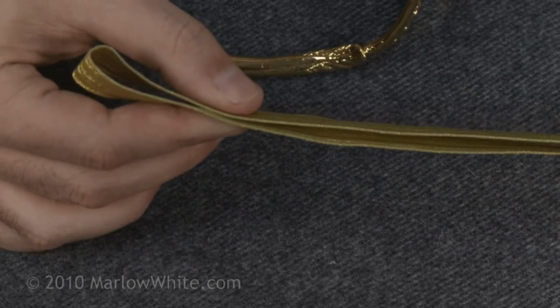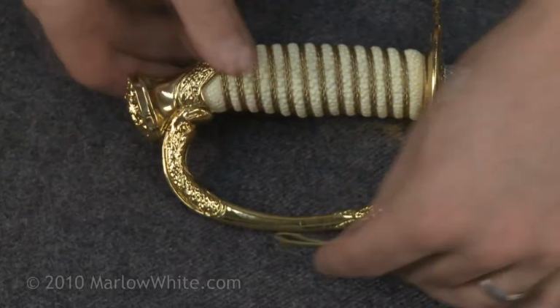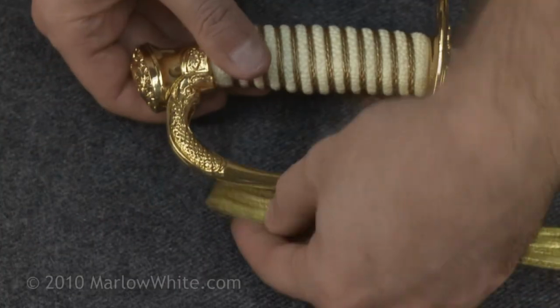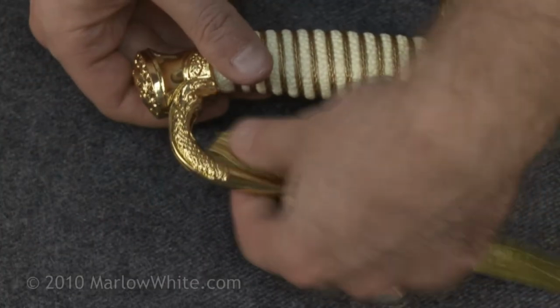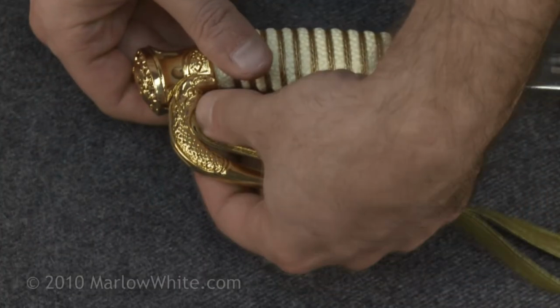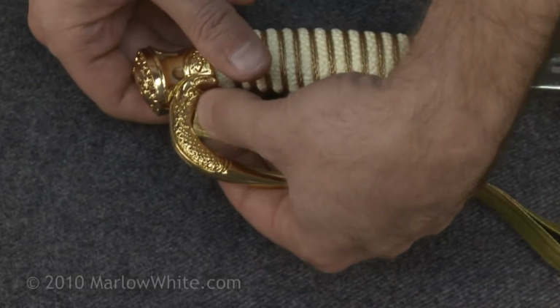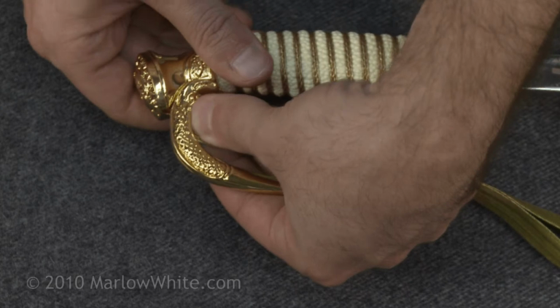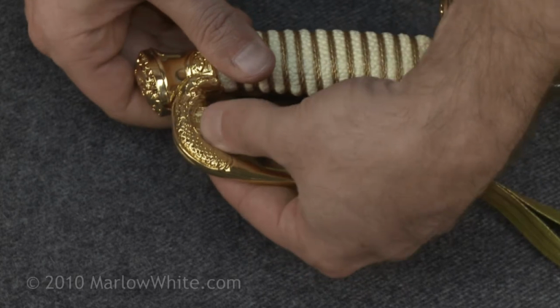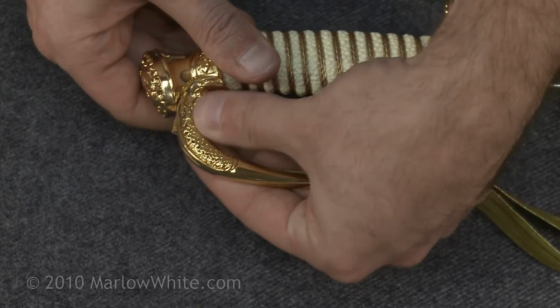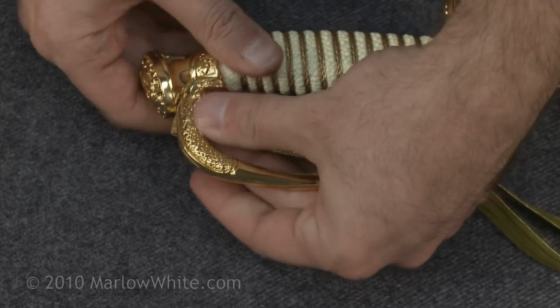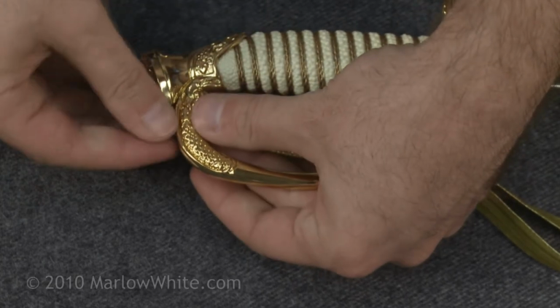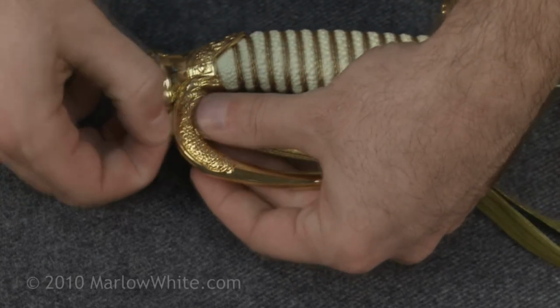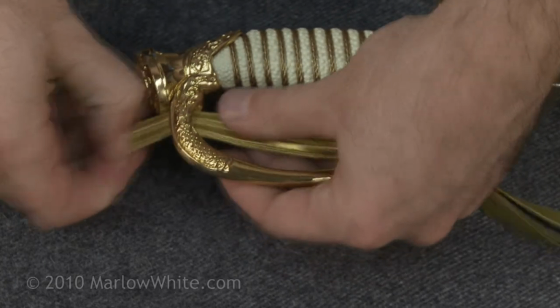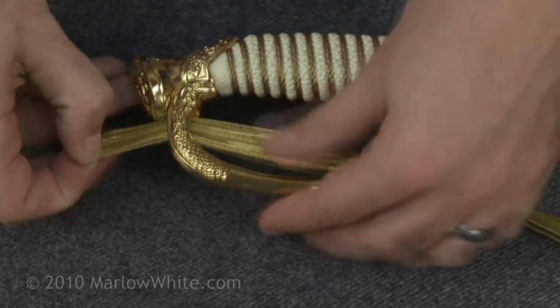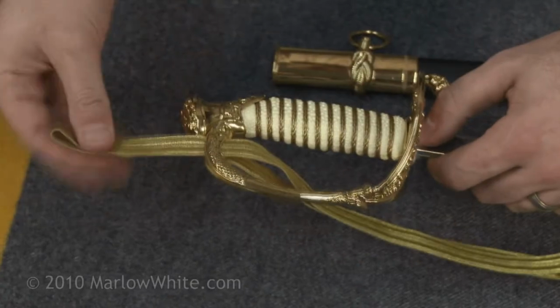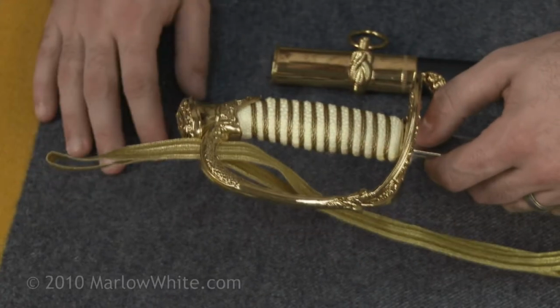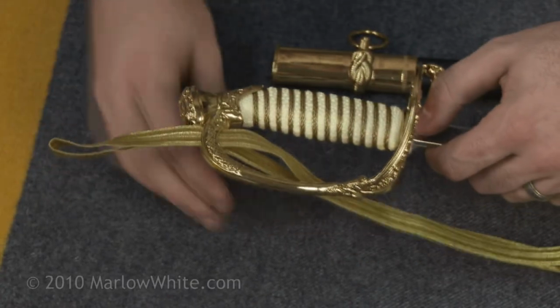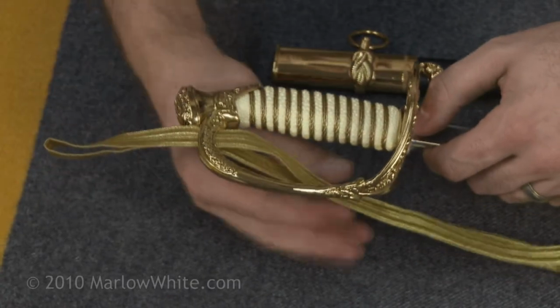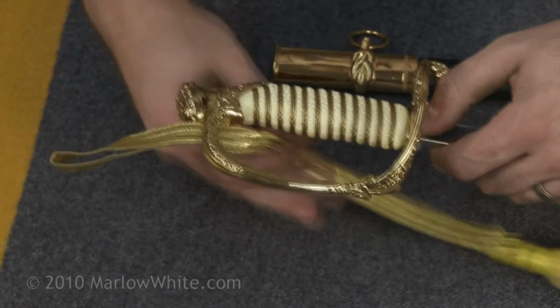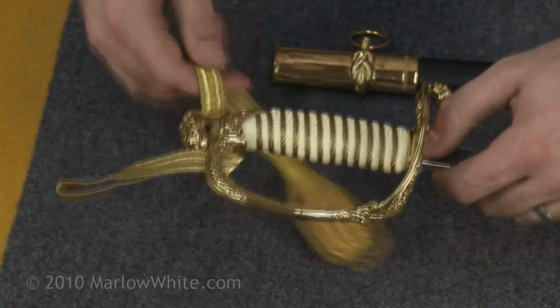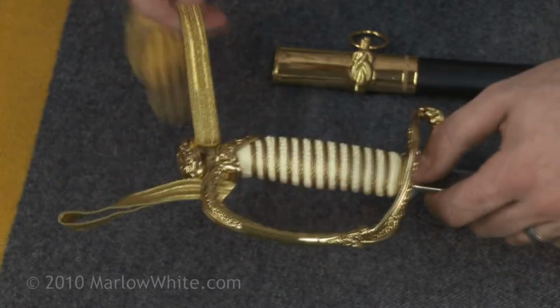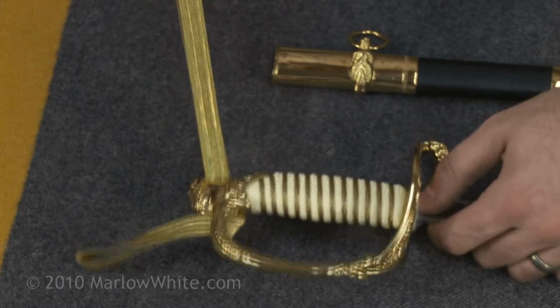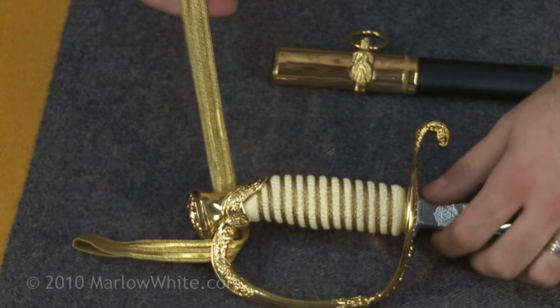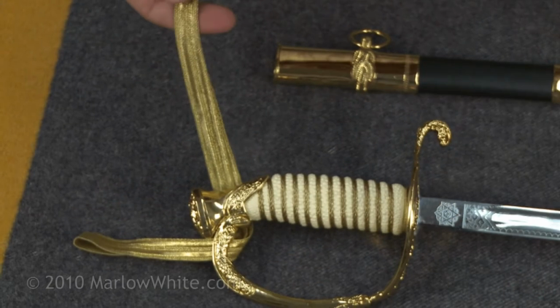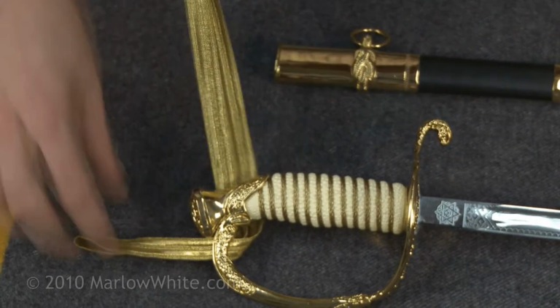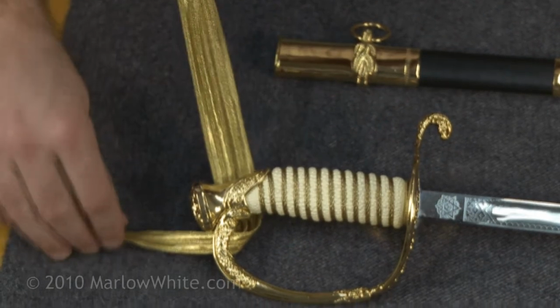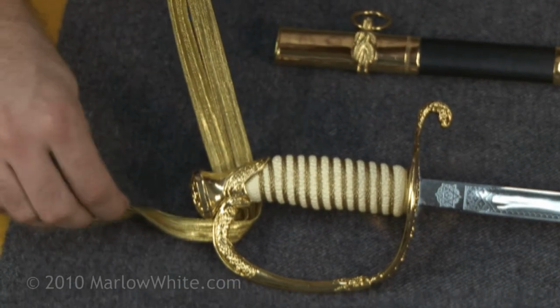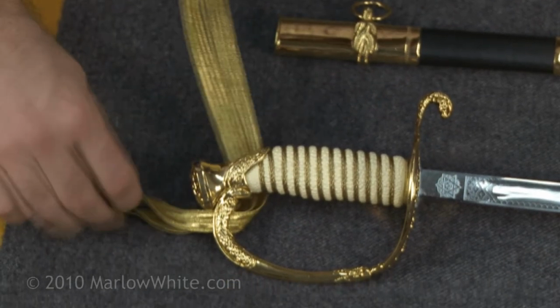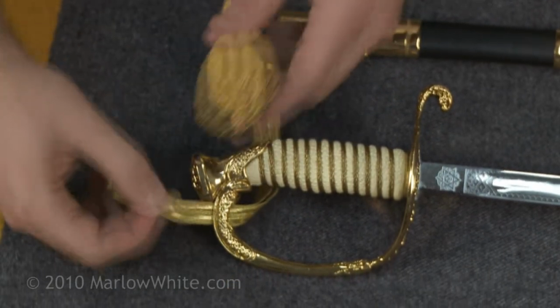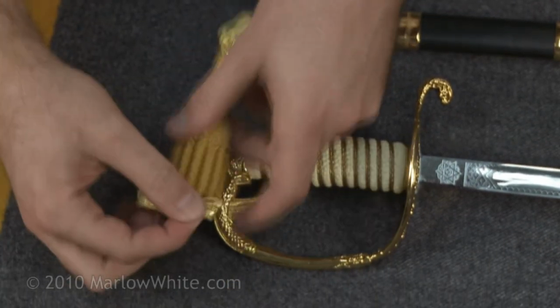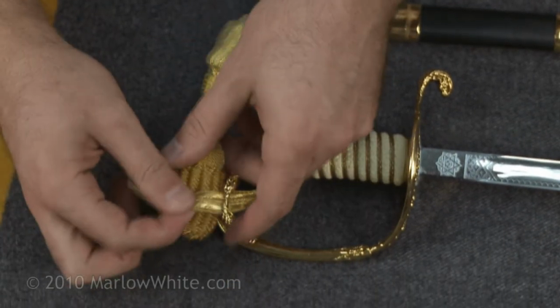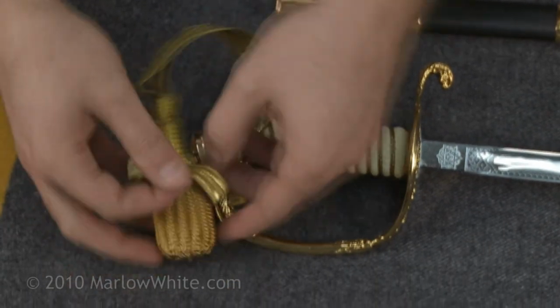Now feed the lace through the hole in the sword guard with the longer portion of the loop remaining on top. Then wrap the lace around the end cap, passing the end knot through the loop.